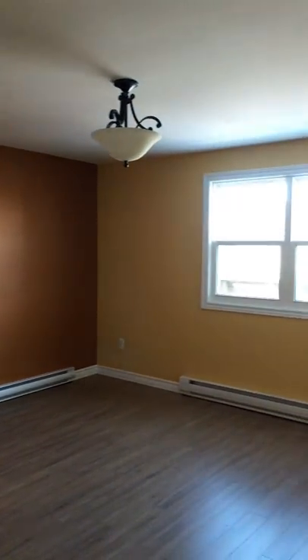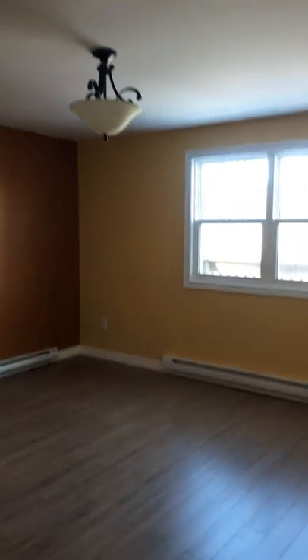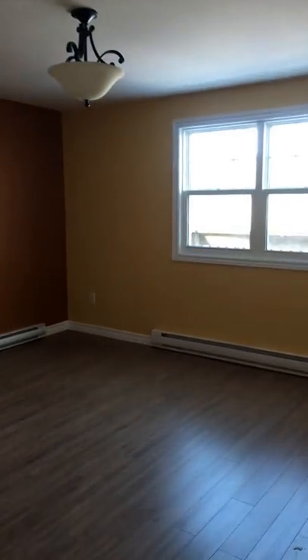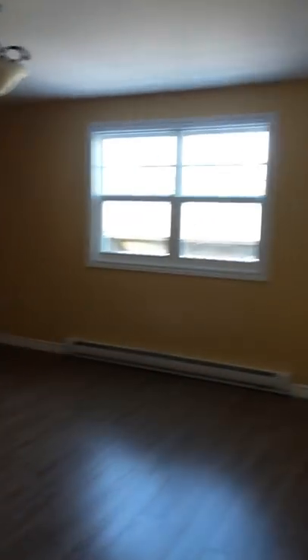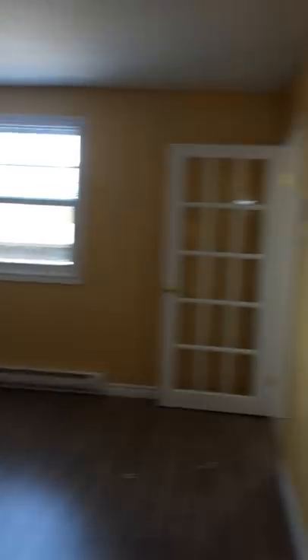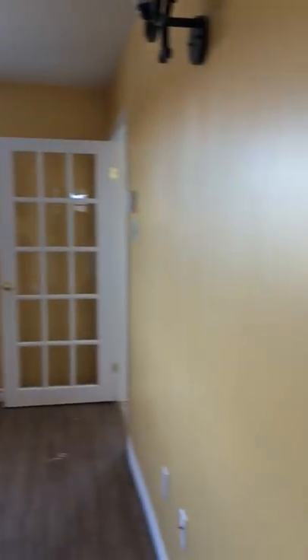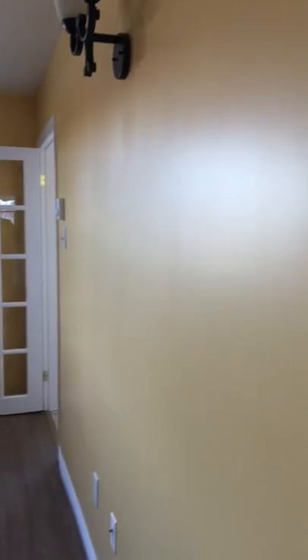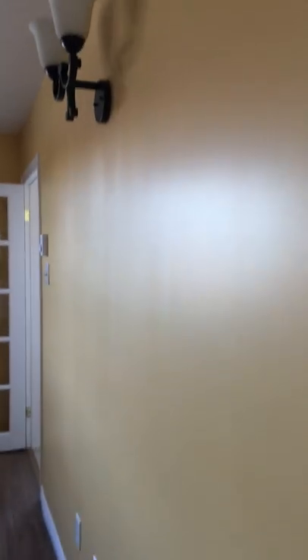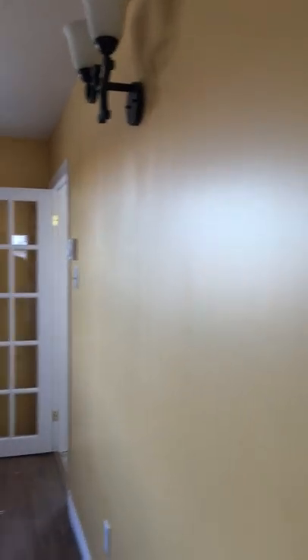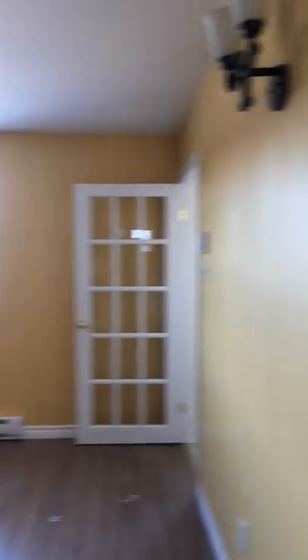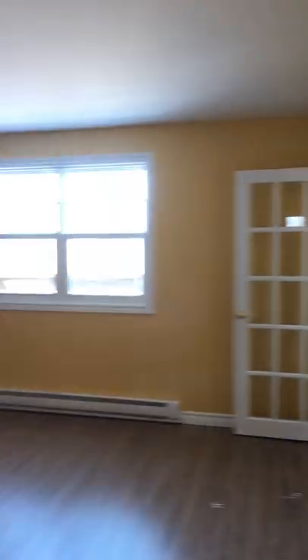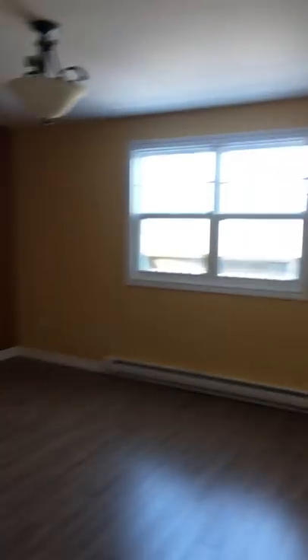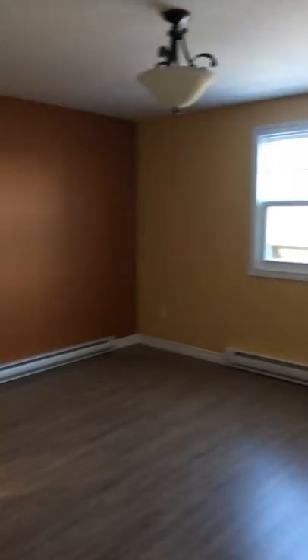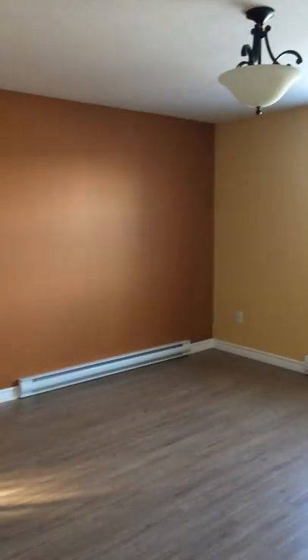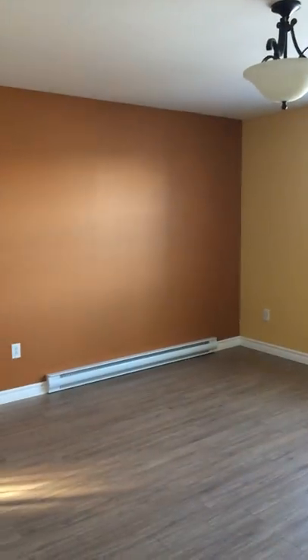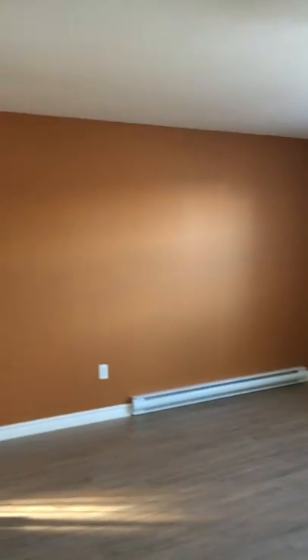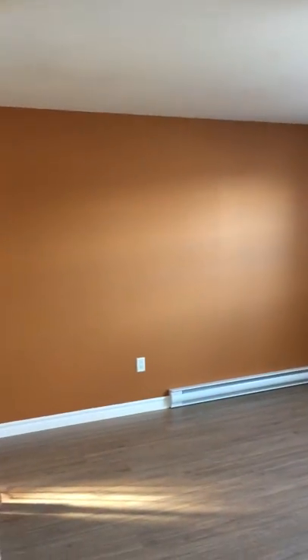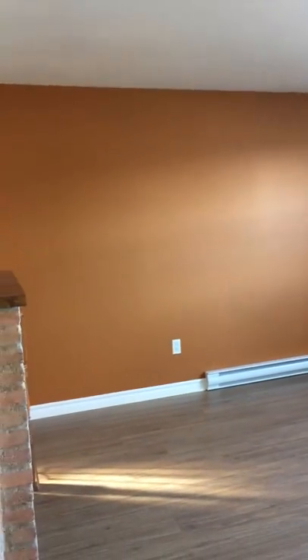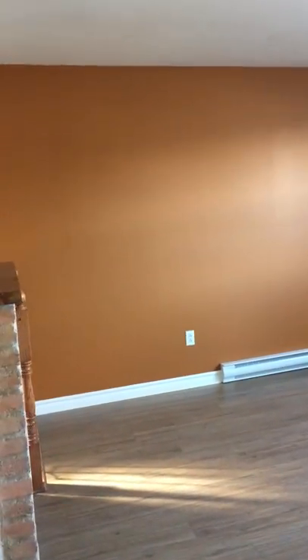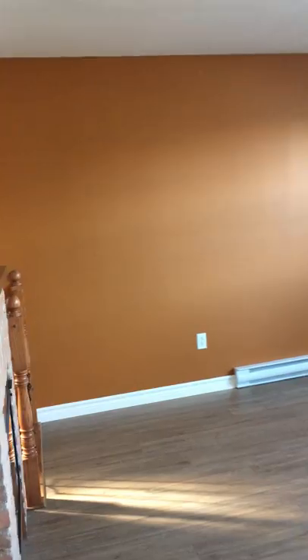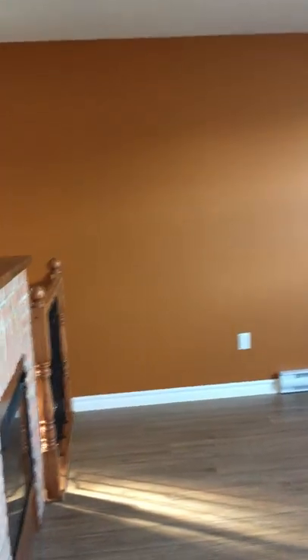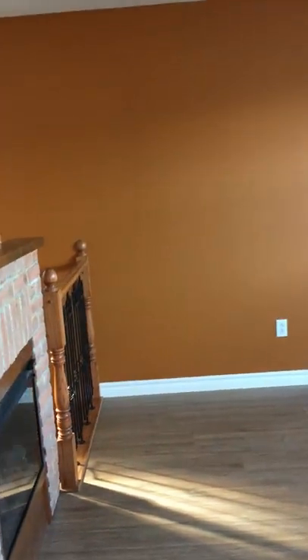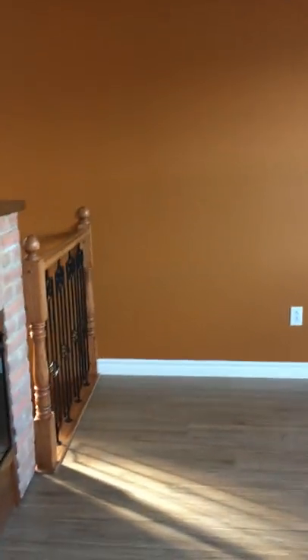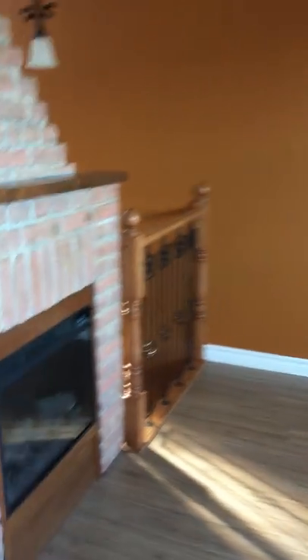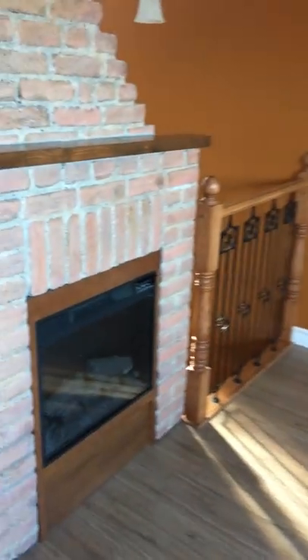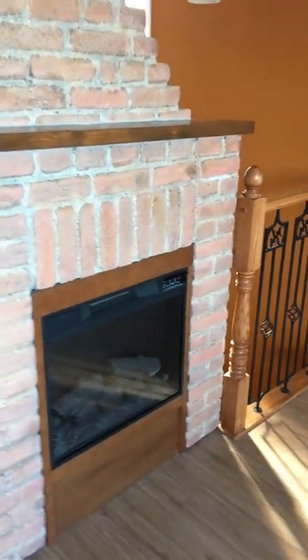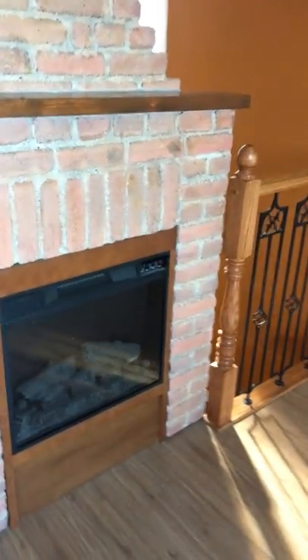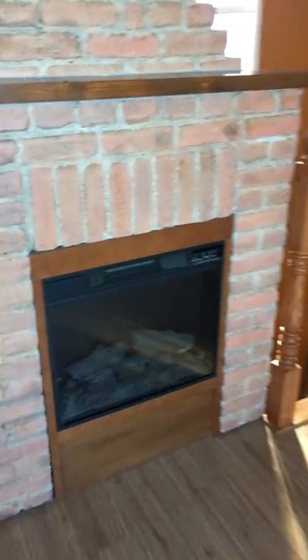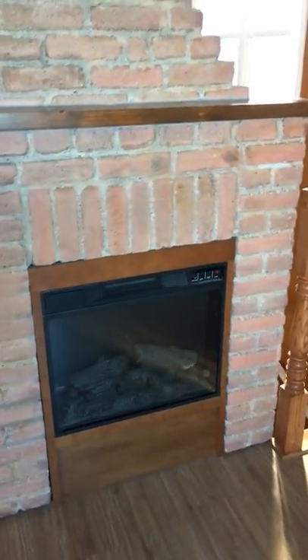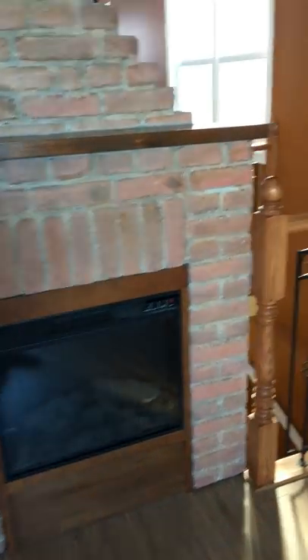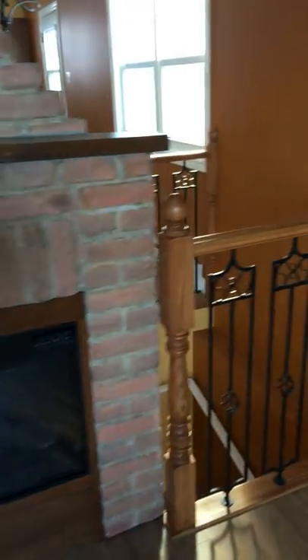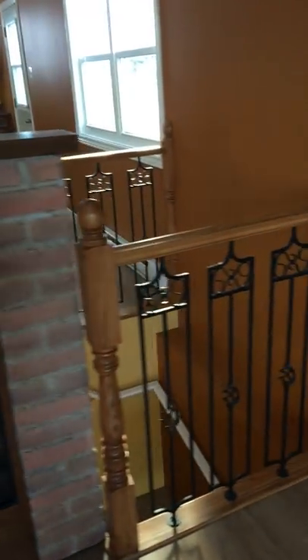Nice big living room spot there for your television. Let's have a look at the electric fireplace — it's an electric fireplace, it's kind of cool looking.